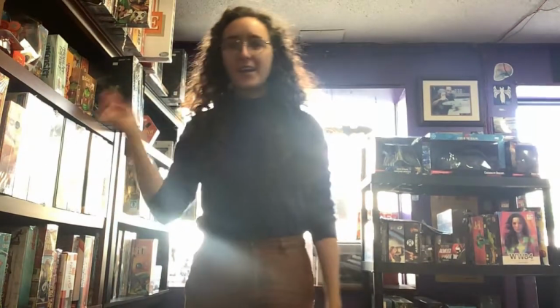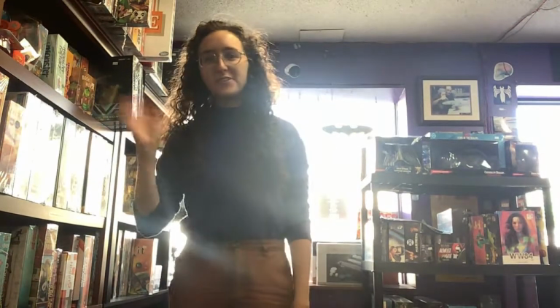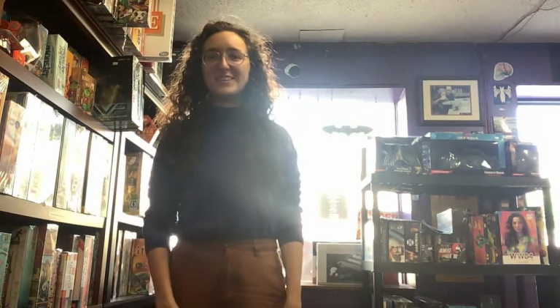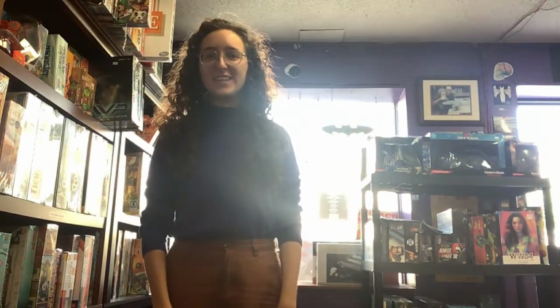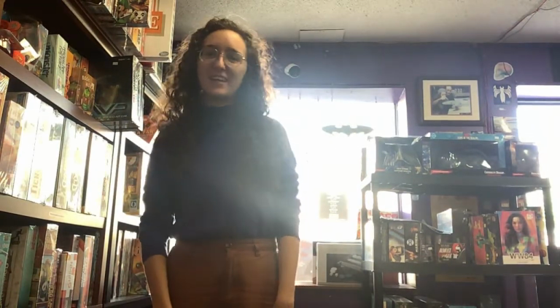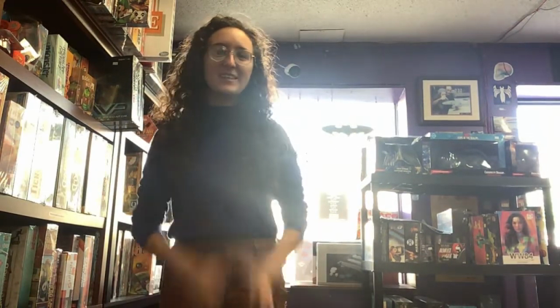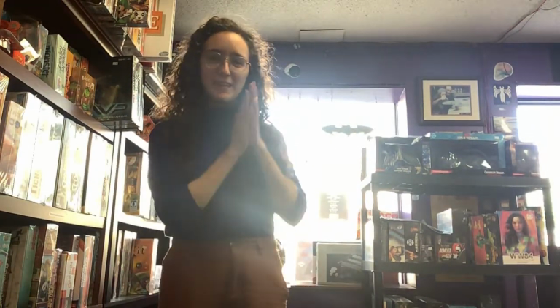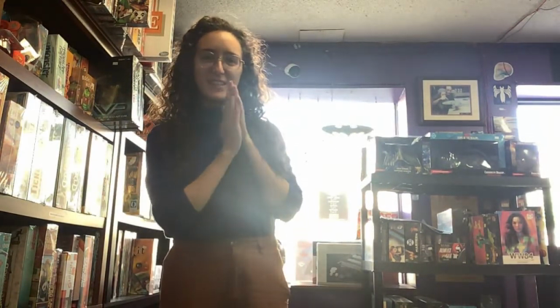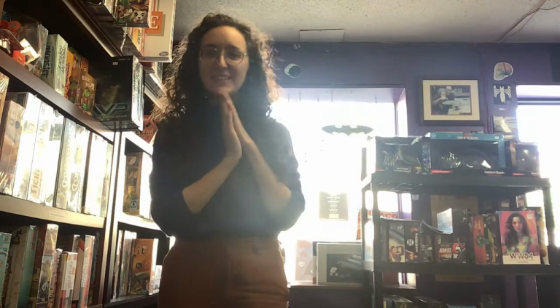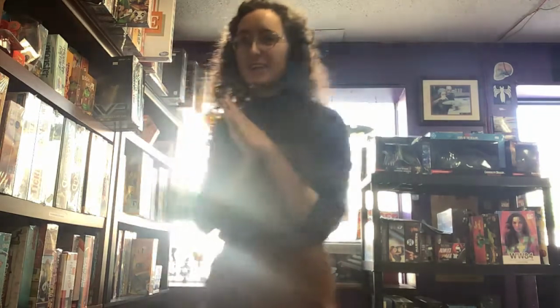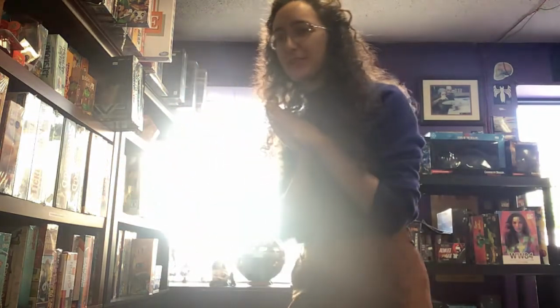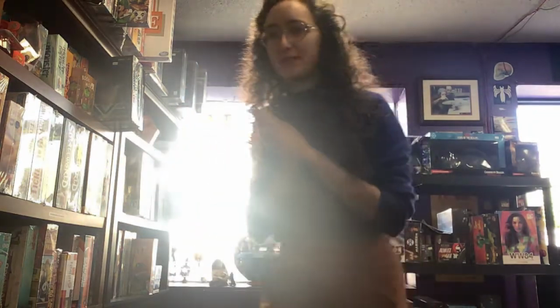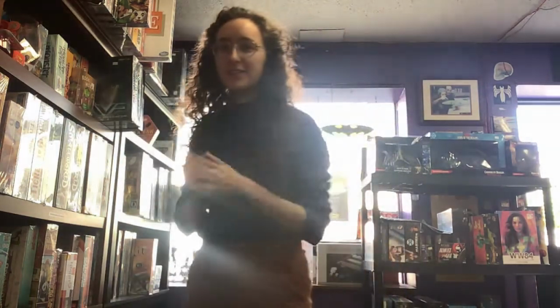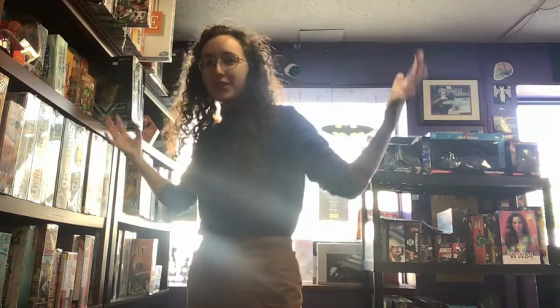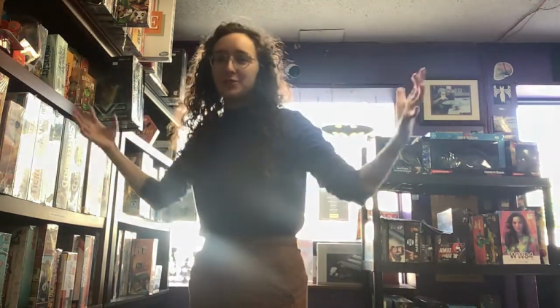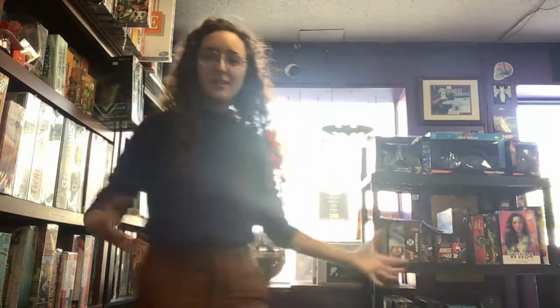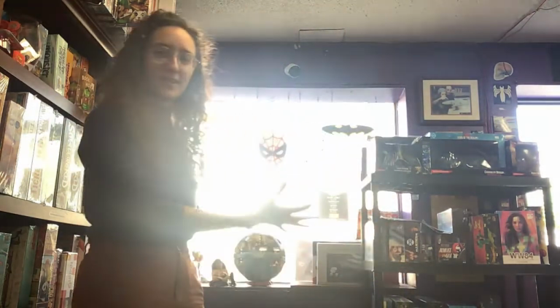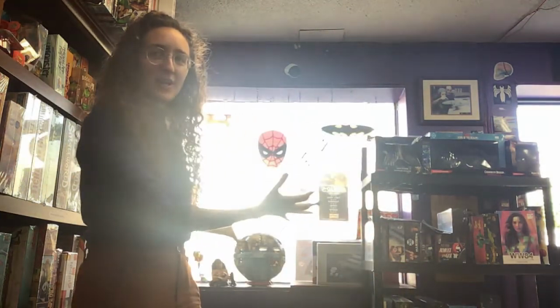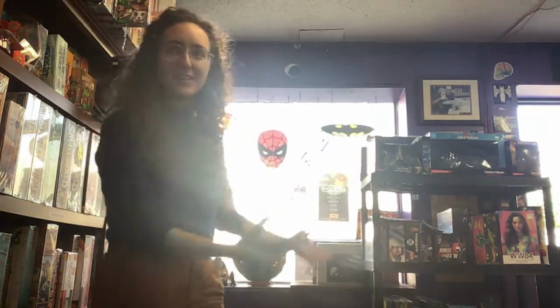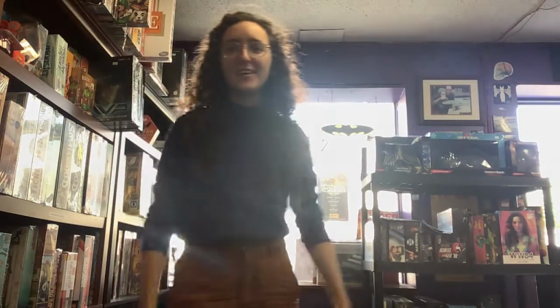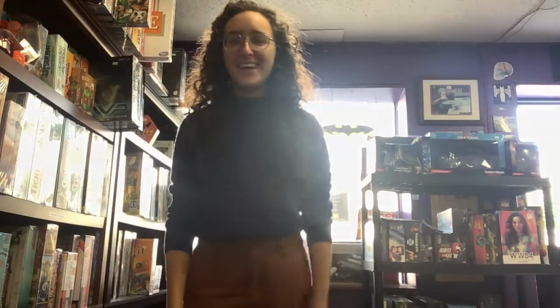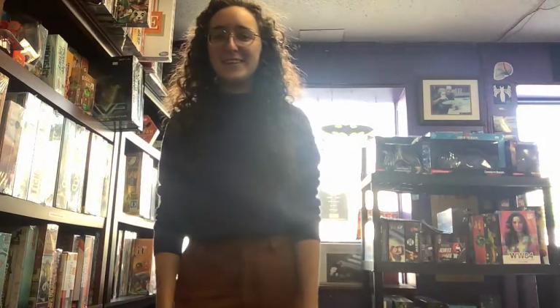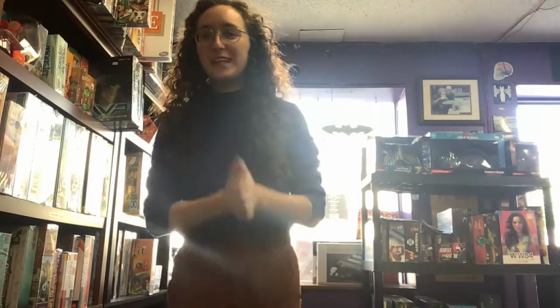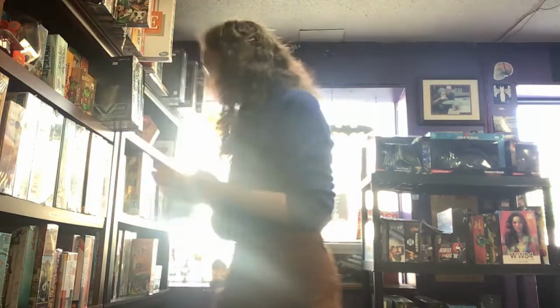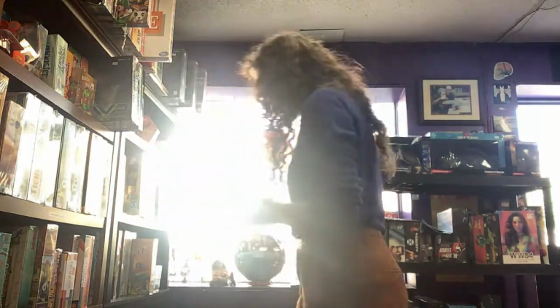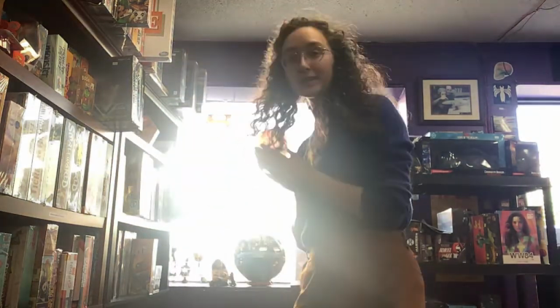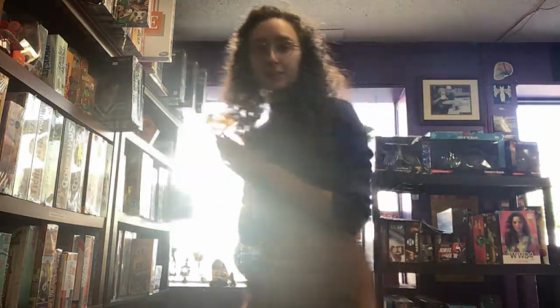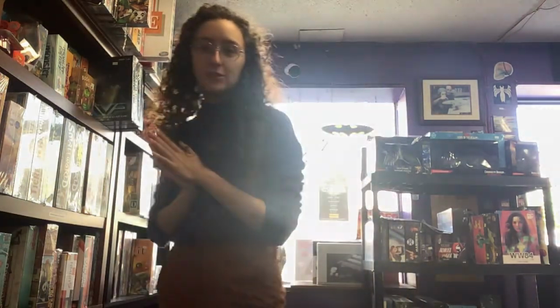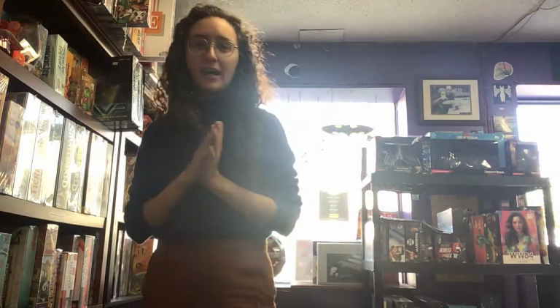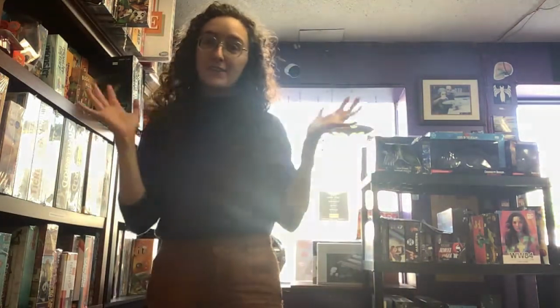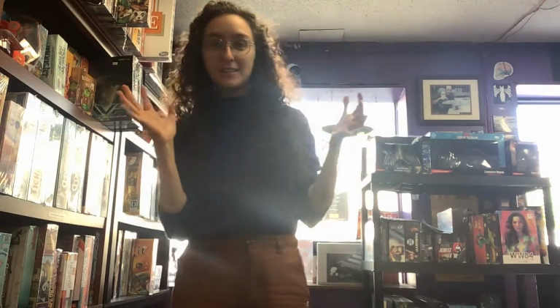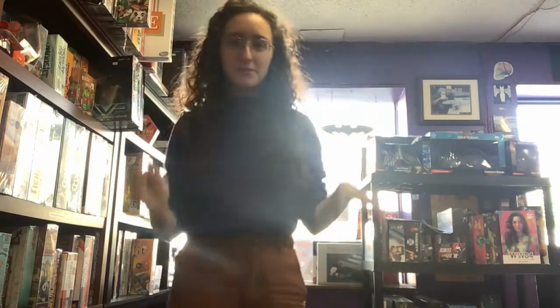Hey everyone! It's your girl Carrie for a little unboxing video. We are sitting here in the front of the store. The sun is shining. We got a few boxes here for you, so let's get started and see what we got.